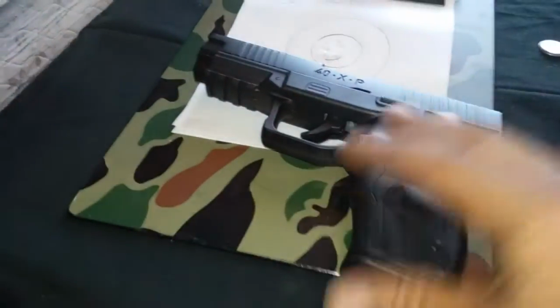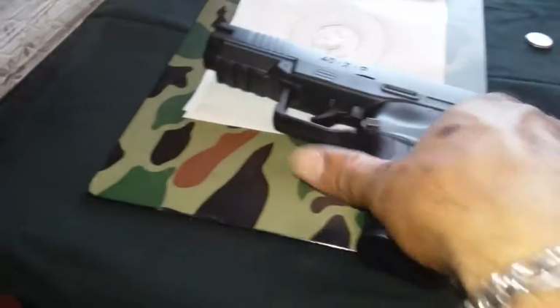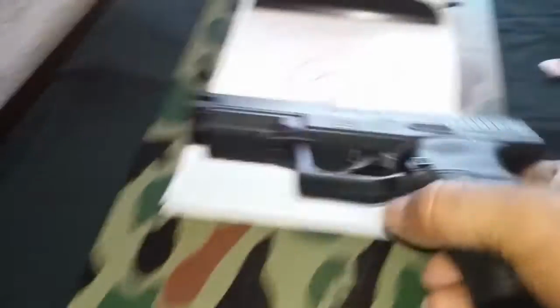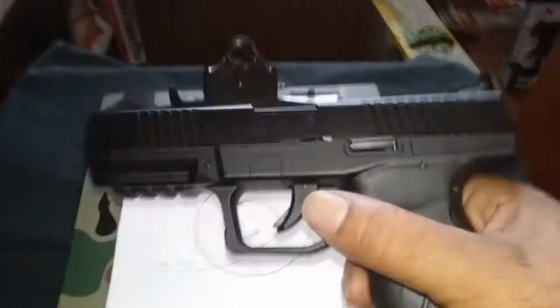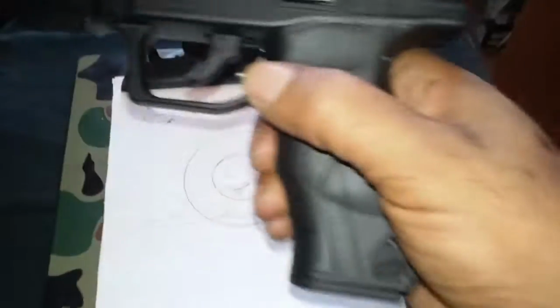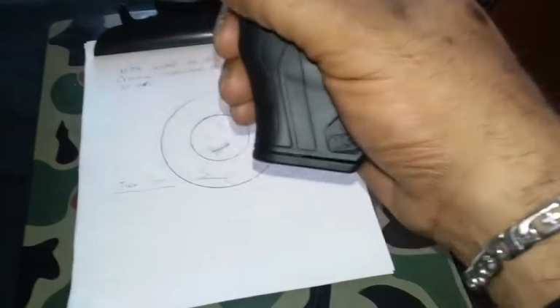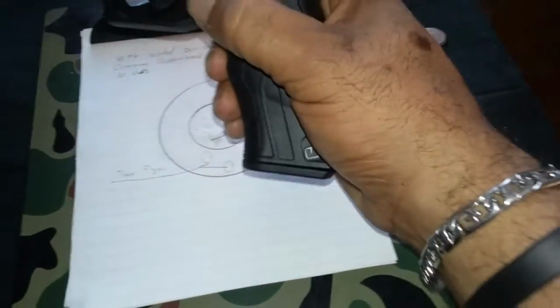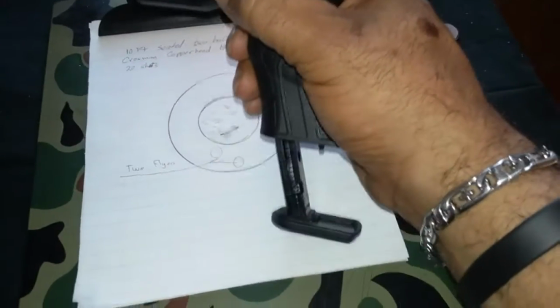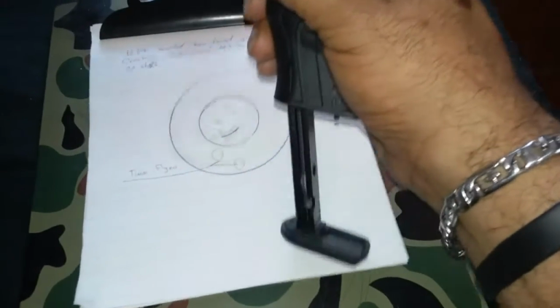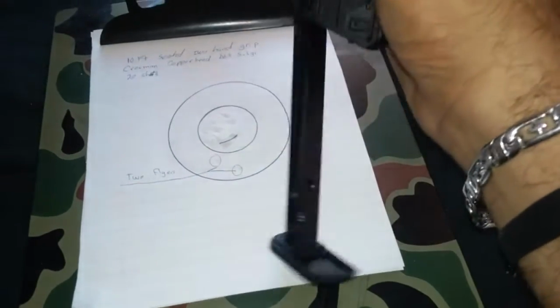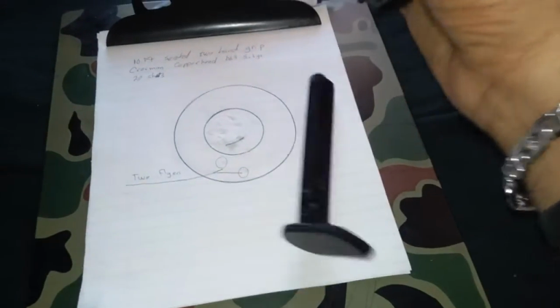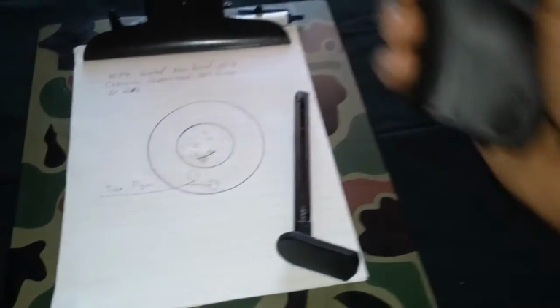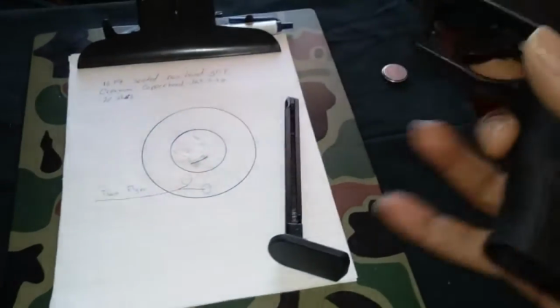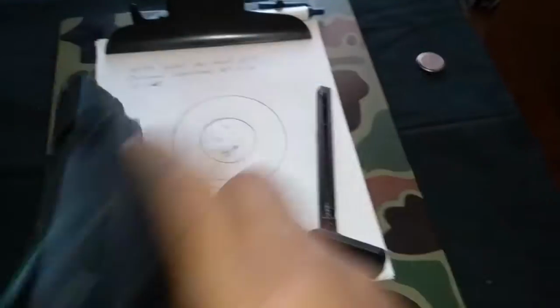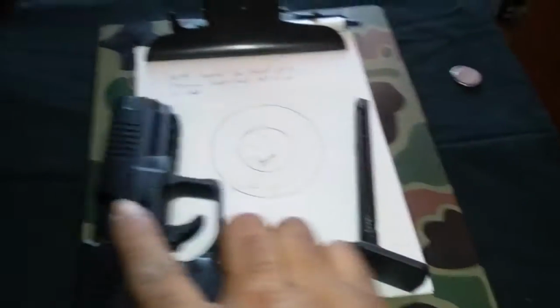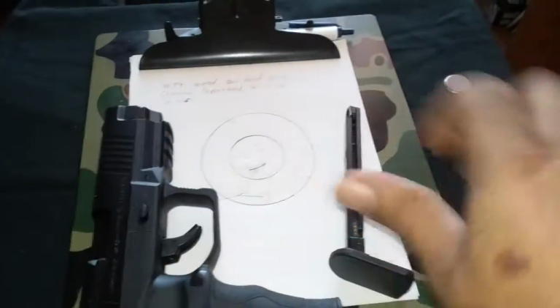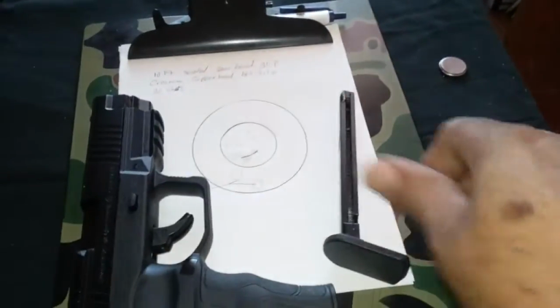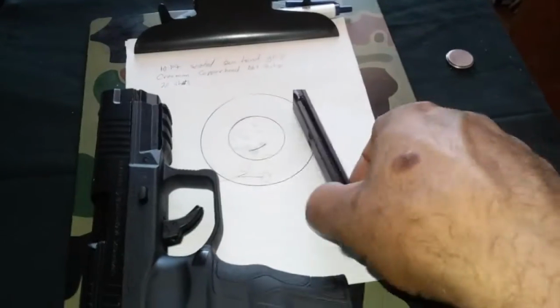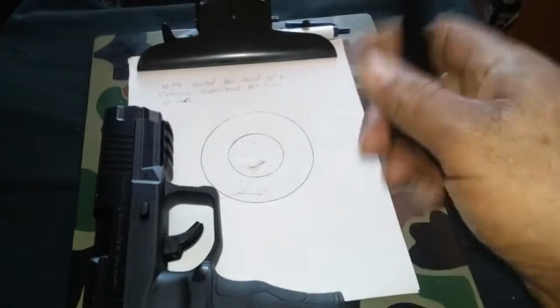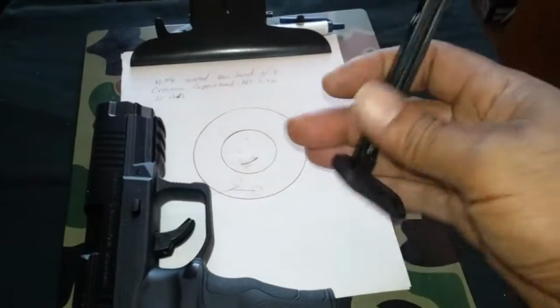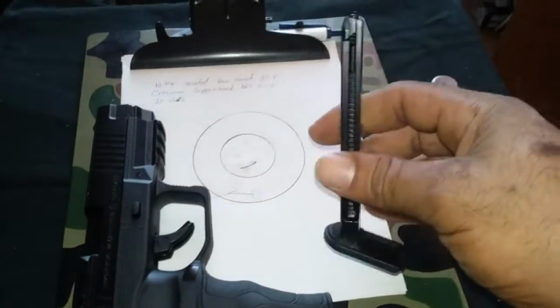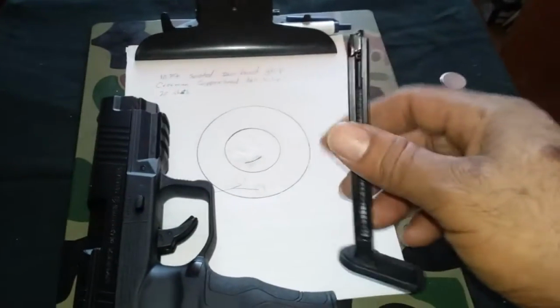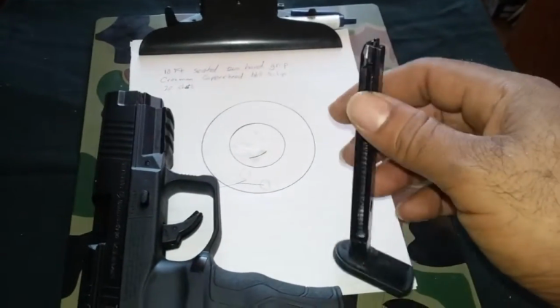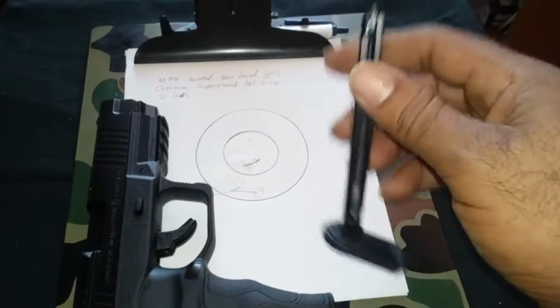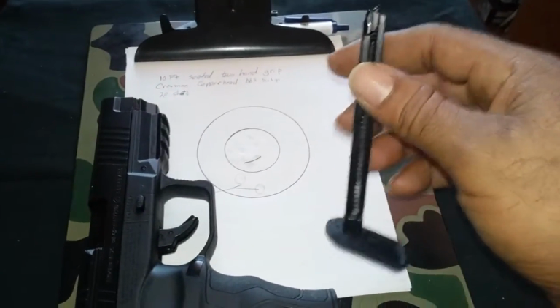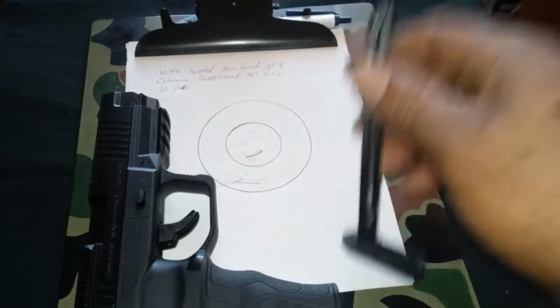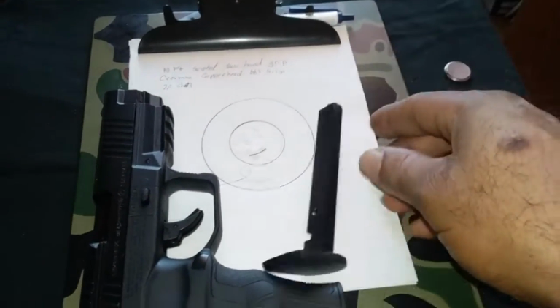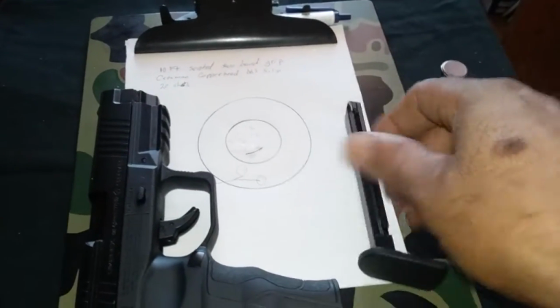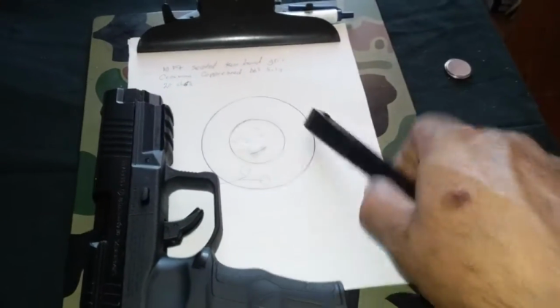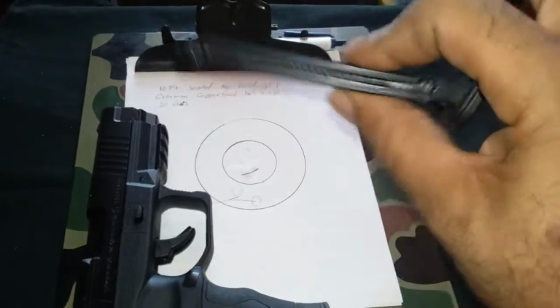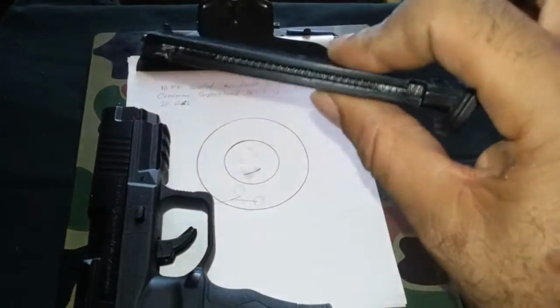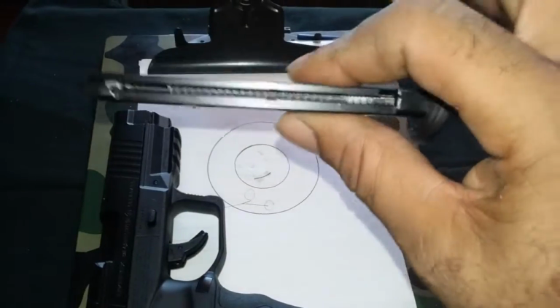The space where the piercing knob is. Drop-out mag also — got some nice weight to it, so when you hit the mag release it drops right out. Holds 20 rounds.